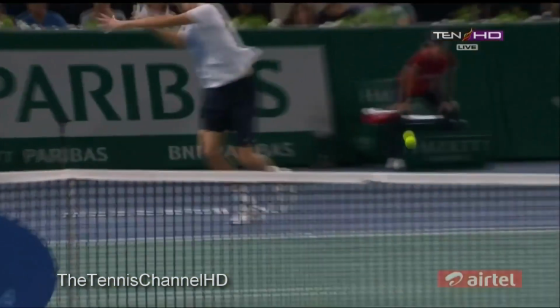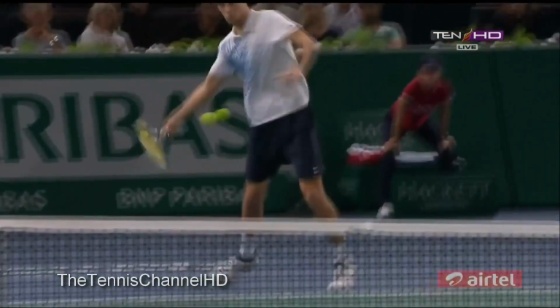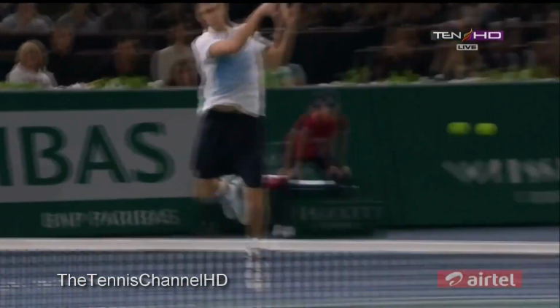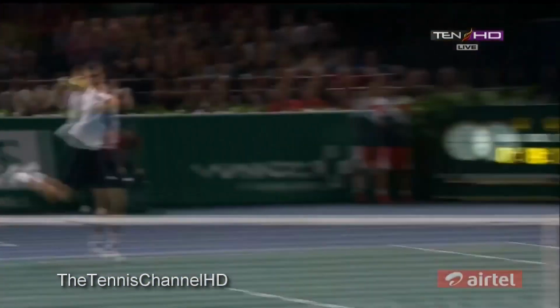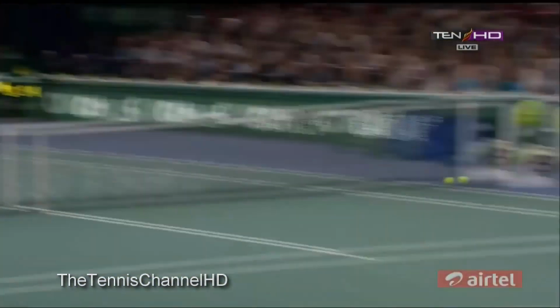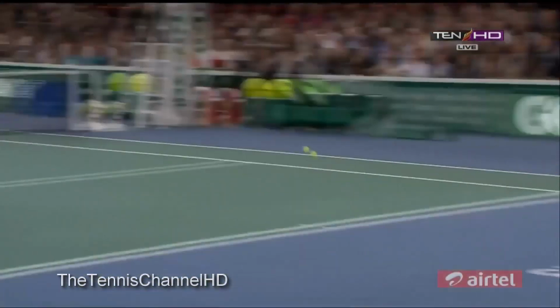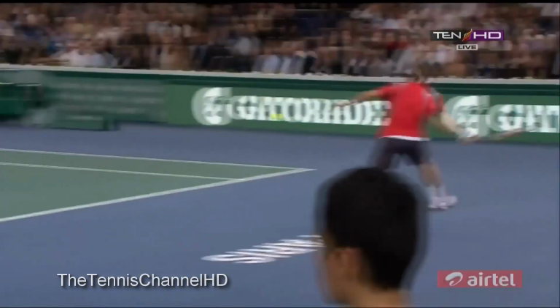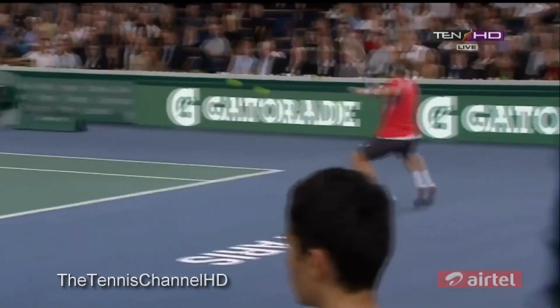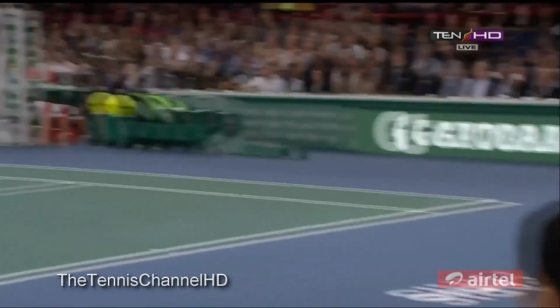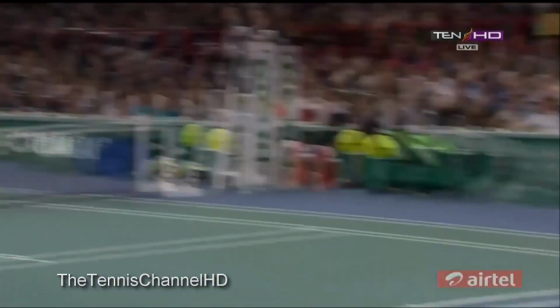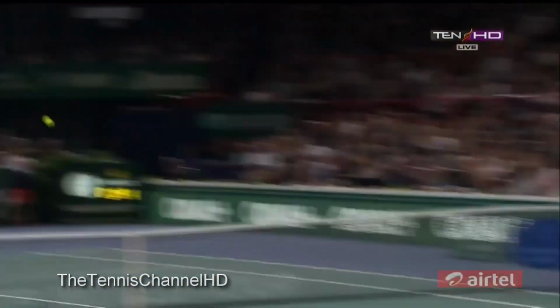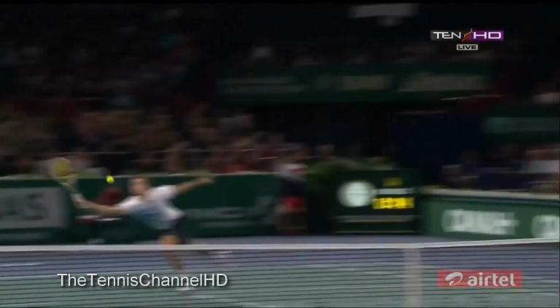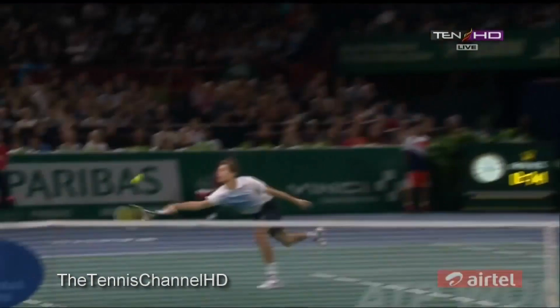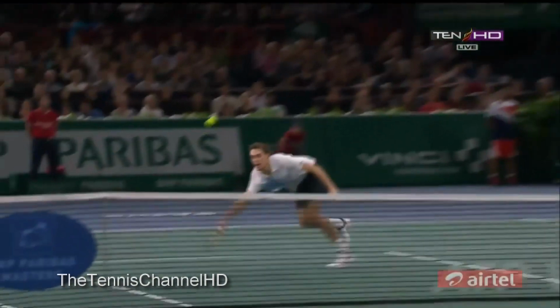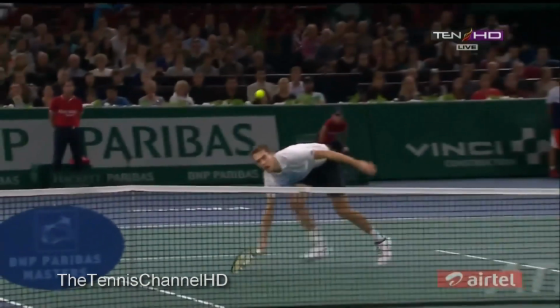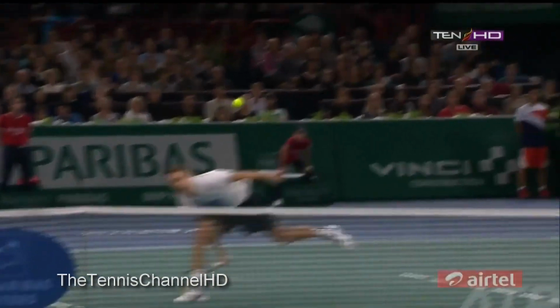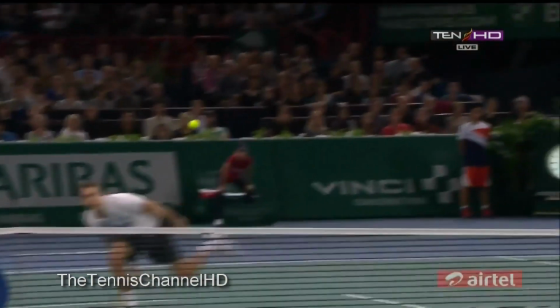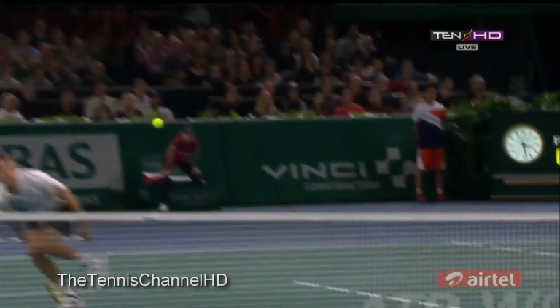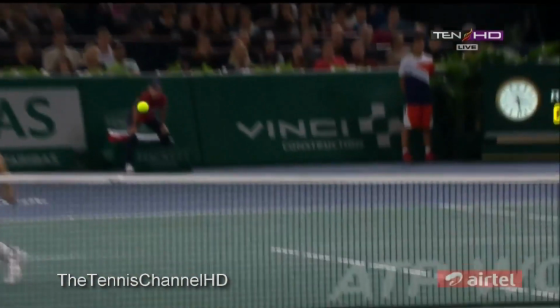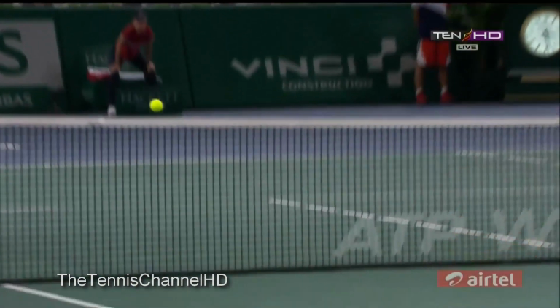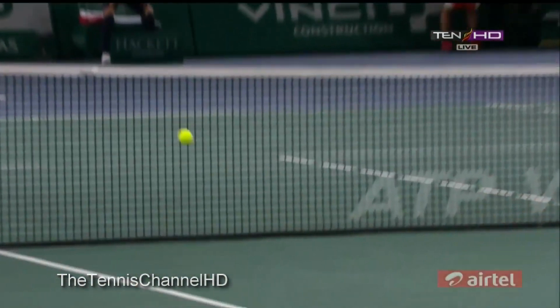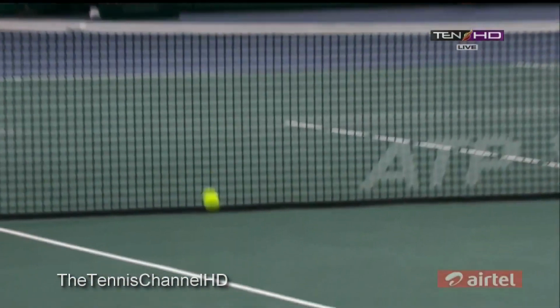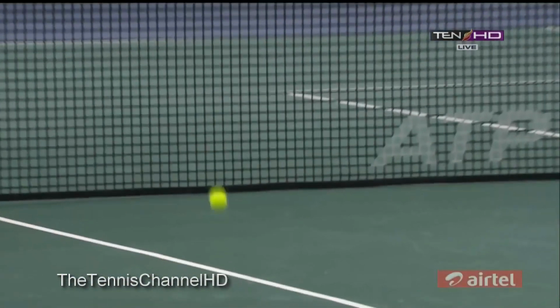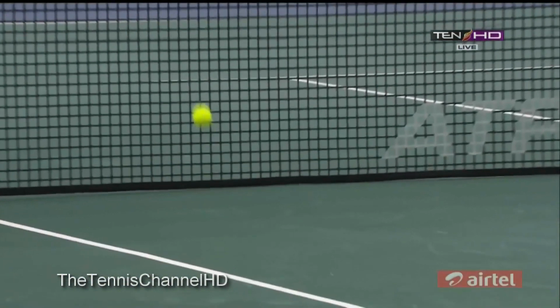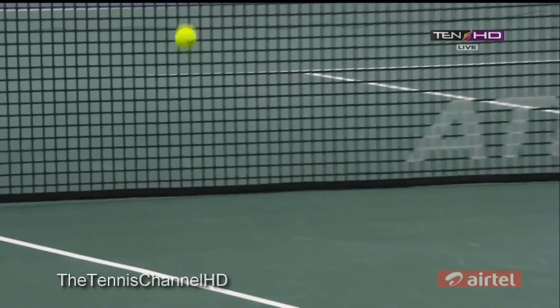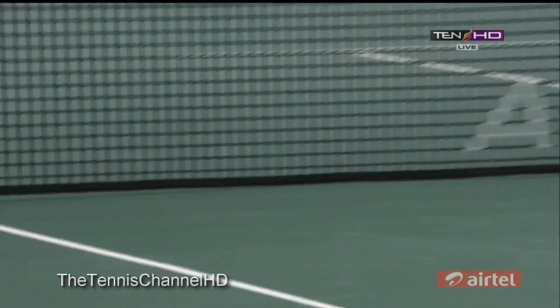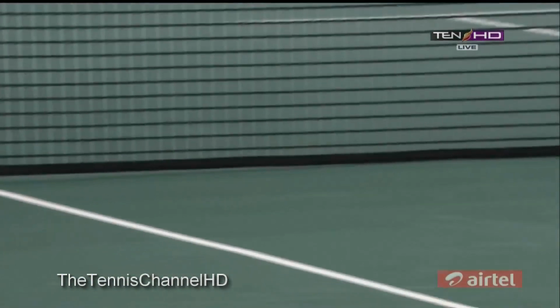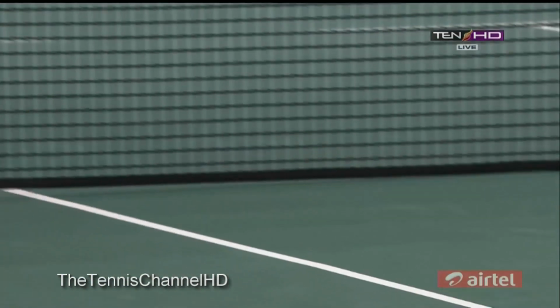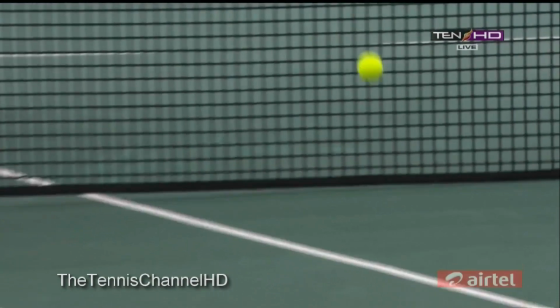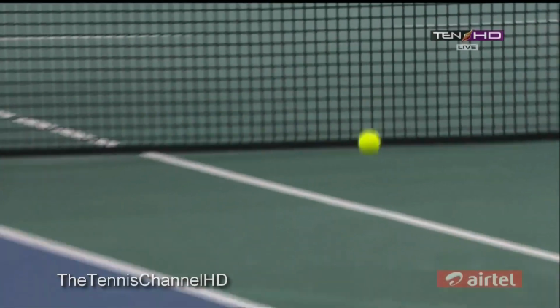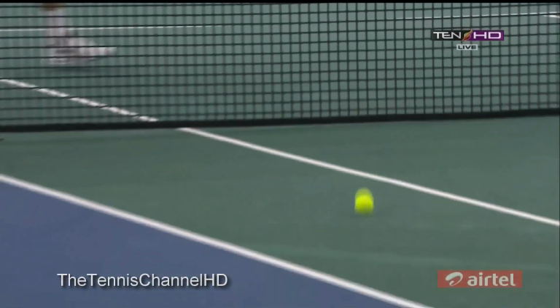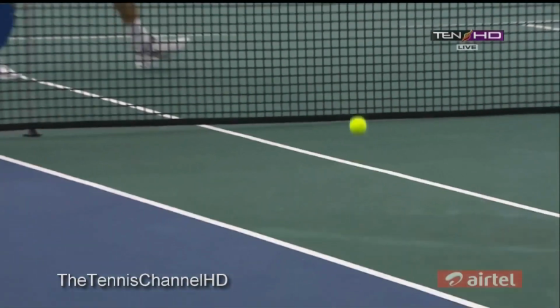This is what I'm talking about with the movement — difficult to get to, but look at the lunge and the slightly straight legs, isn't it? The push-off and the control.